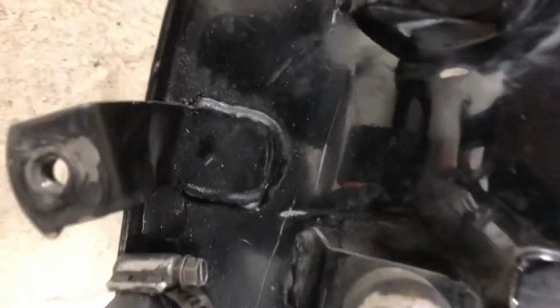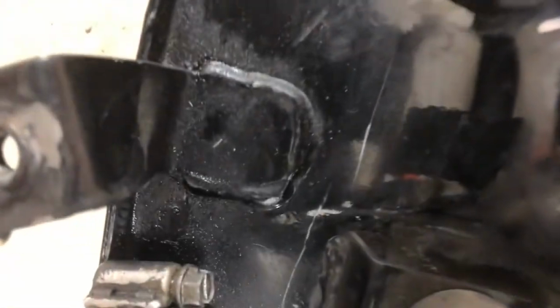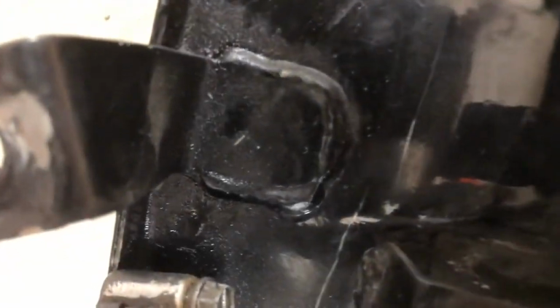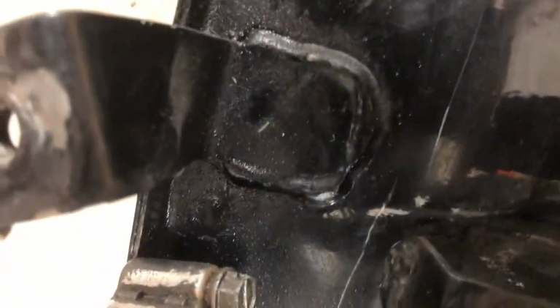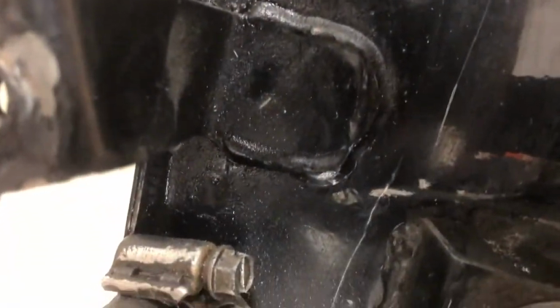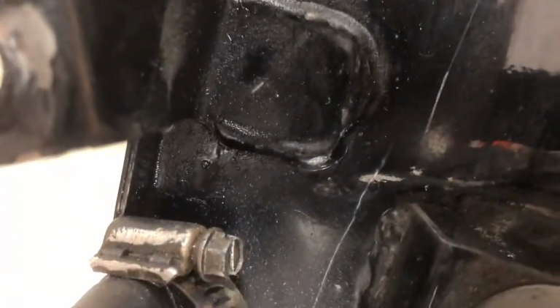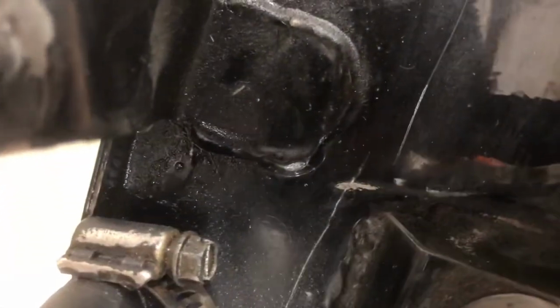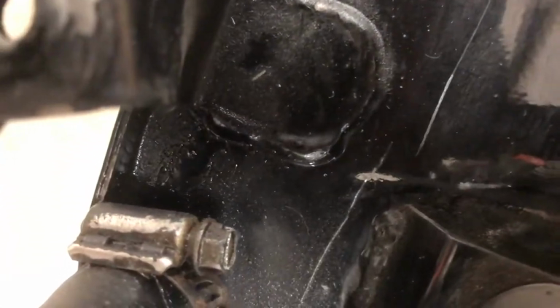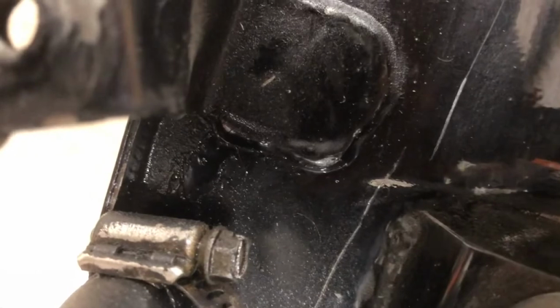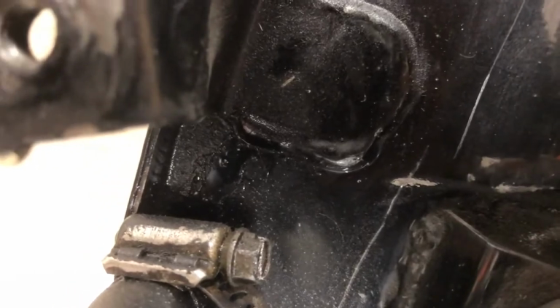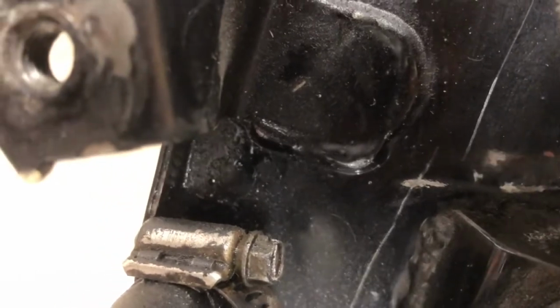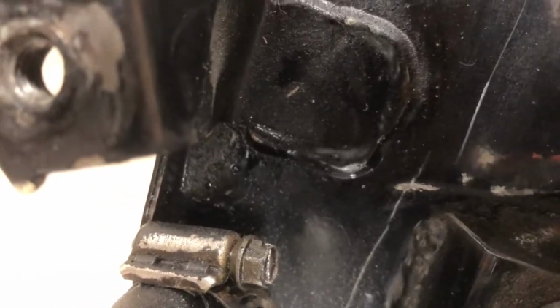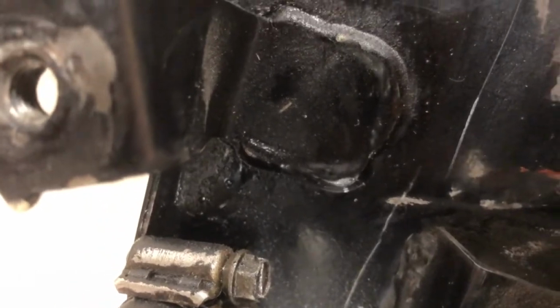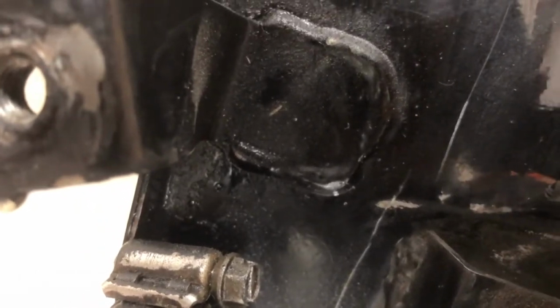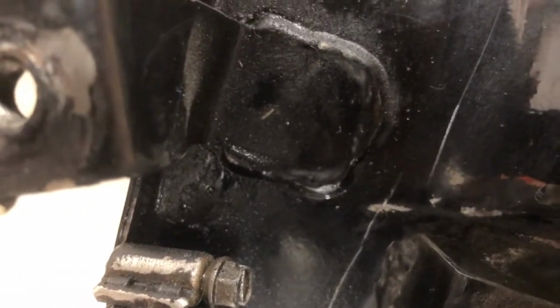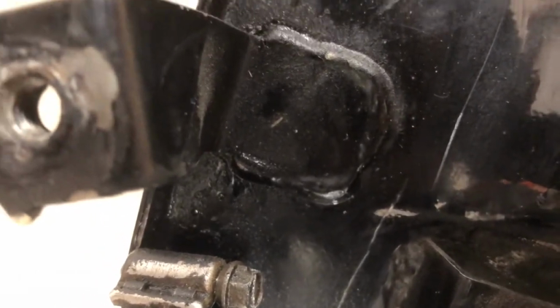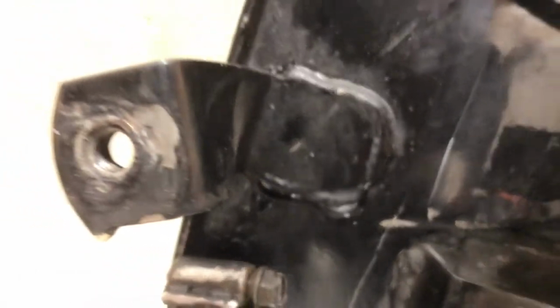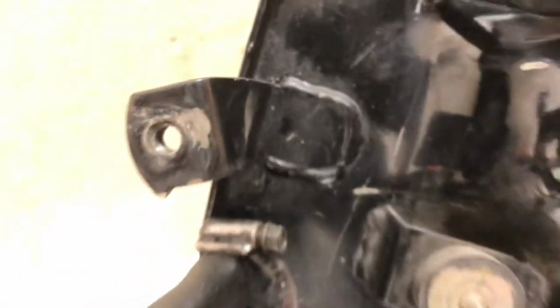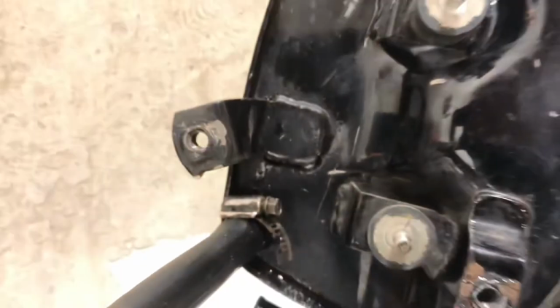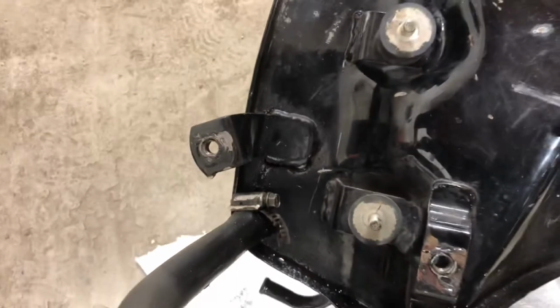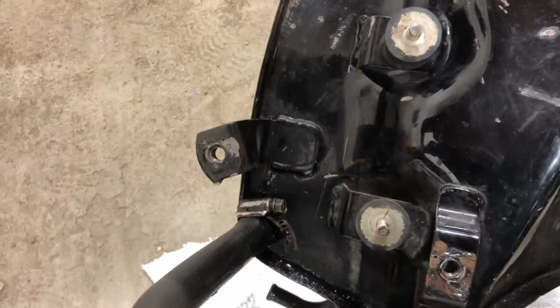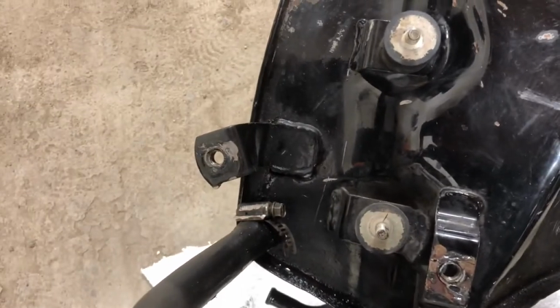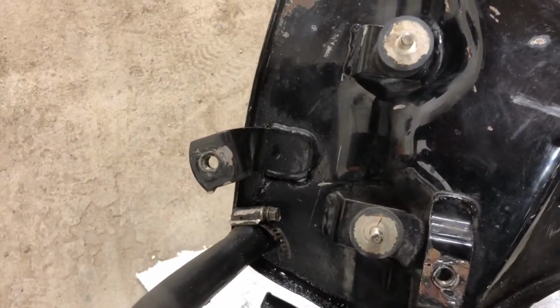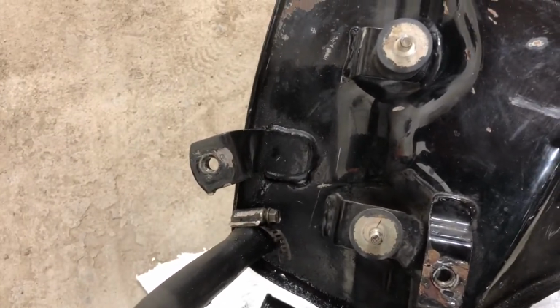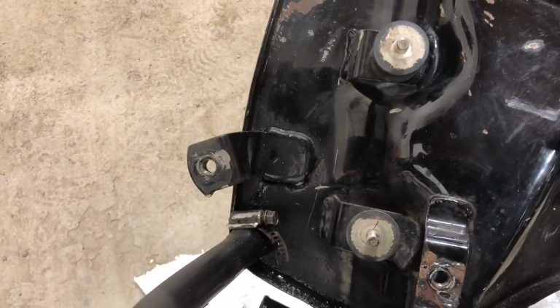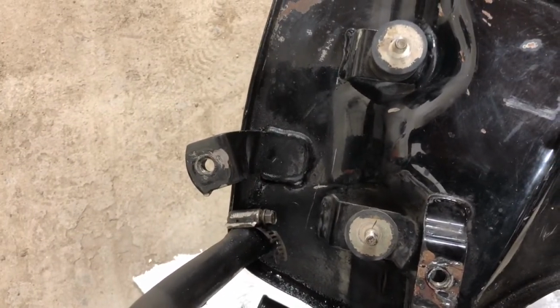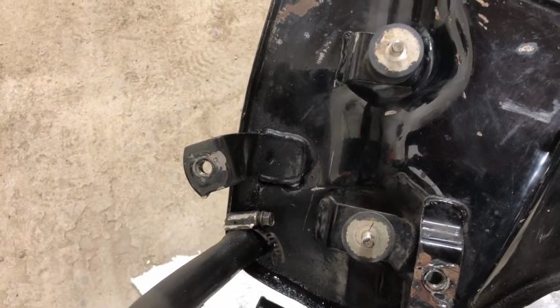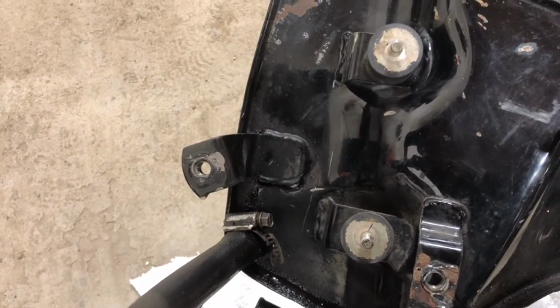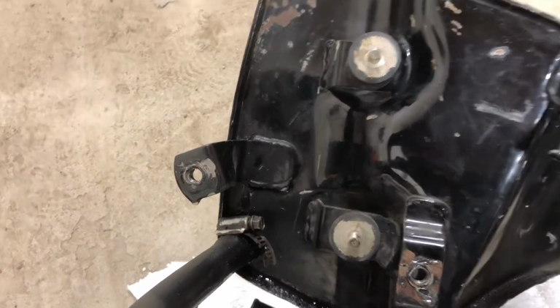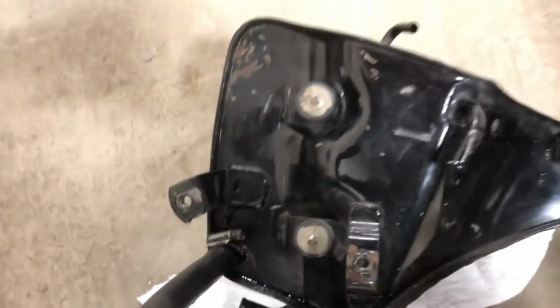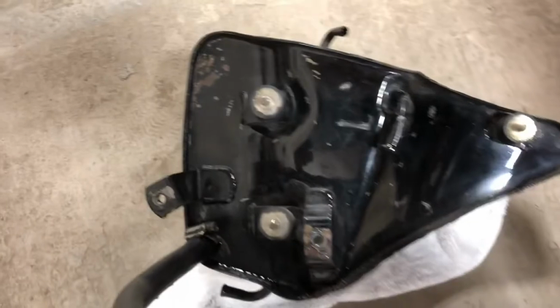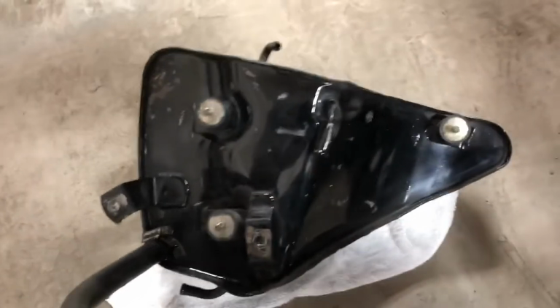Looking down, it looks like oil has been running down from that tab, so it most likely cracked. That's a pretty dirty bend to that tab — so that looks like the issue. We'll put our new one in.